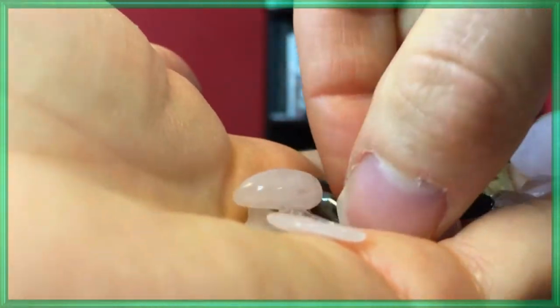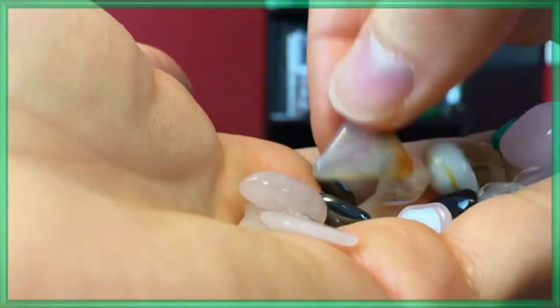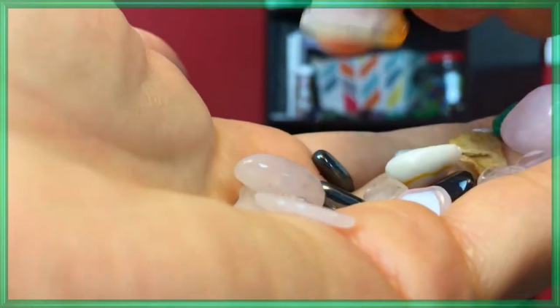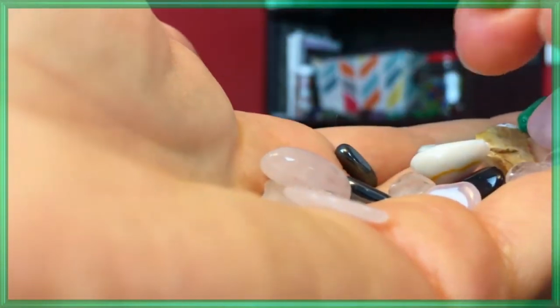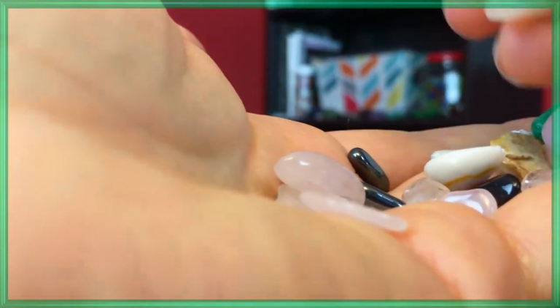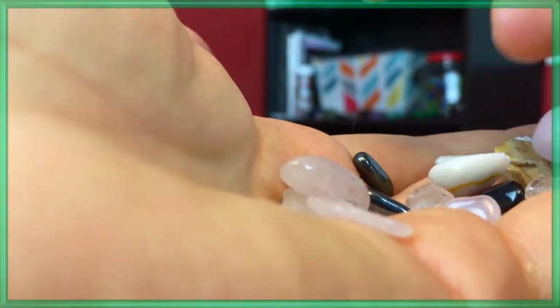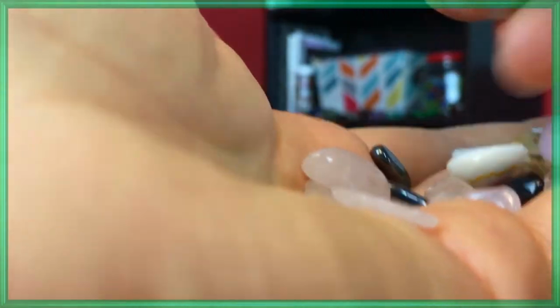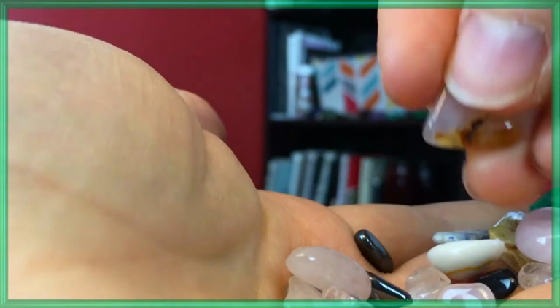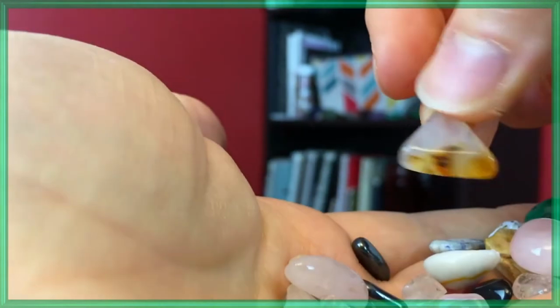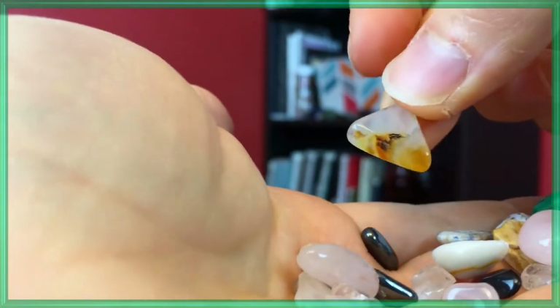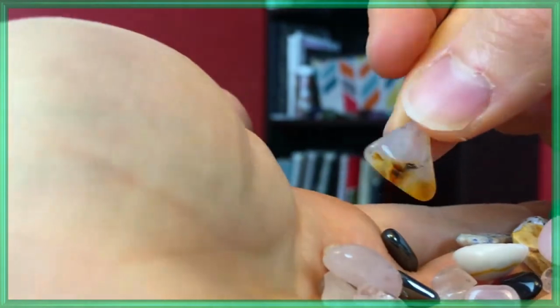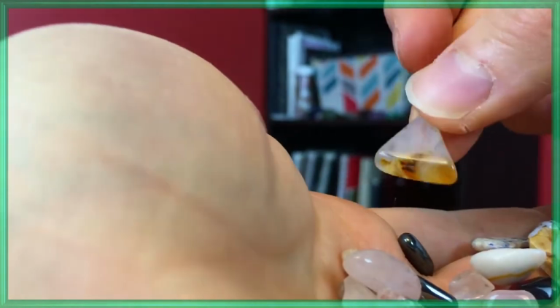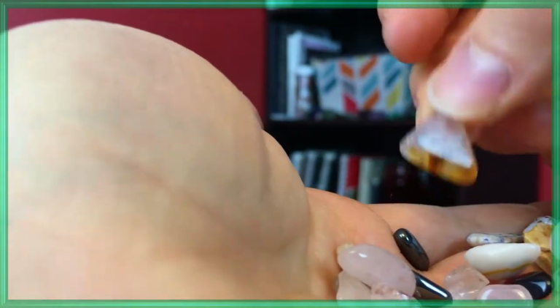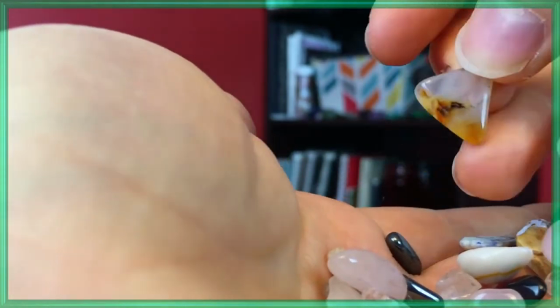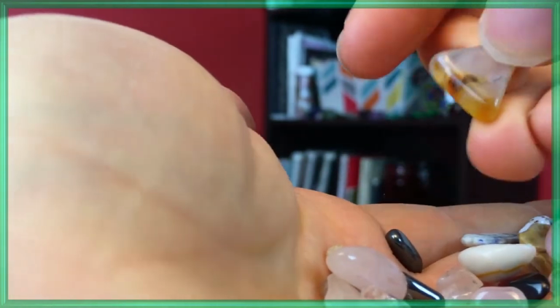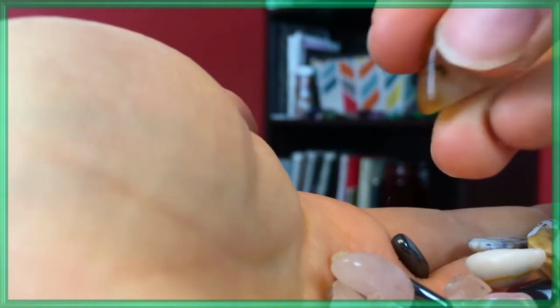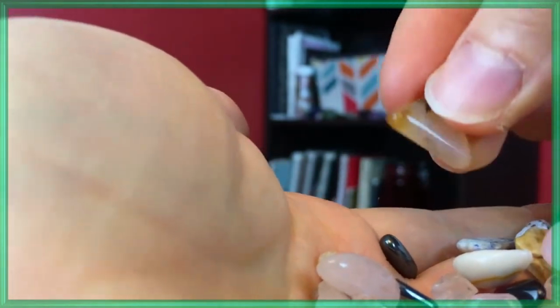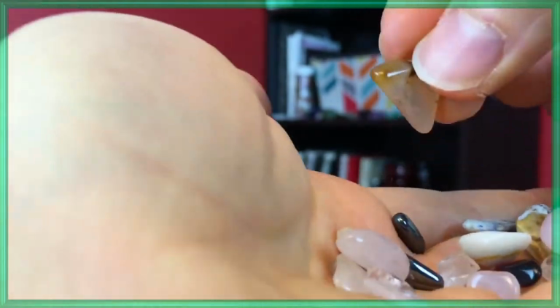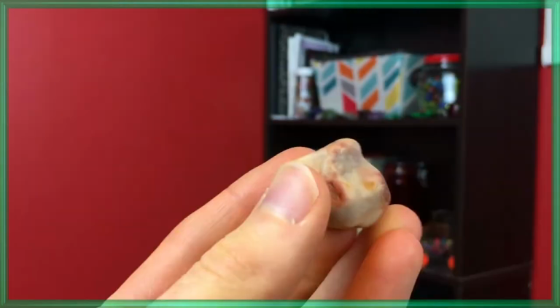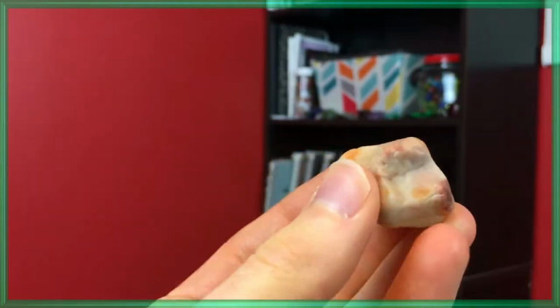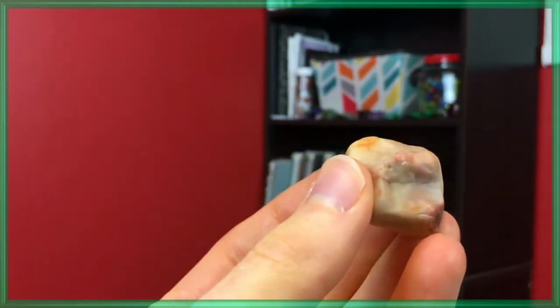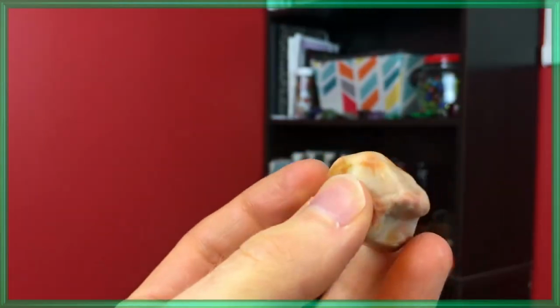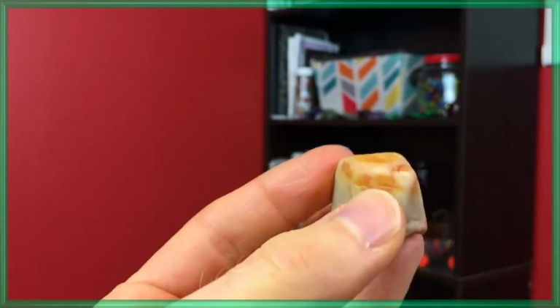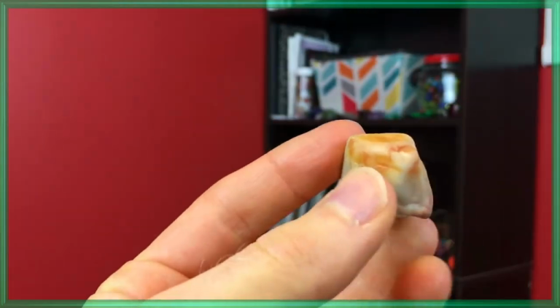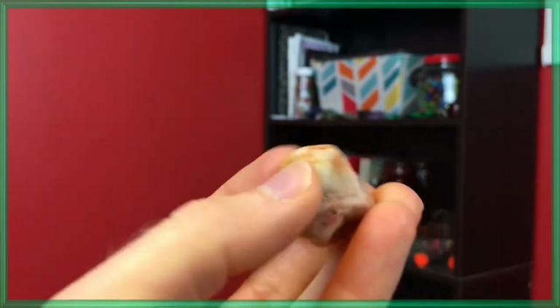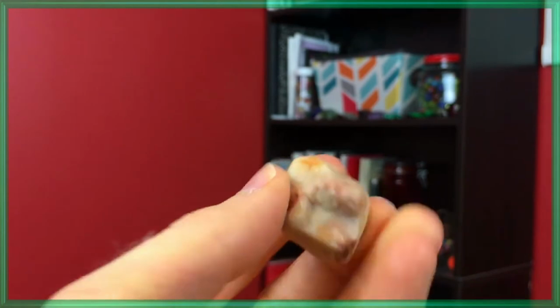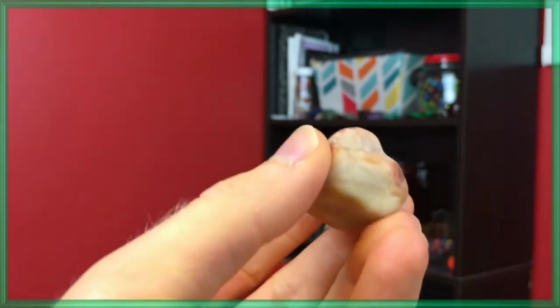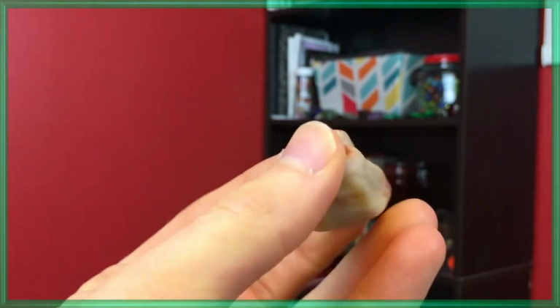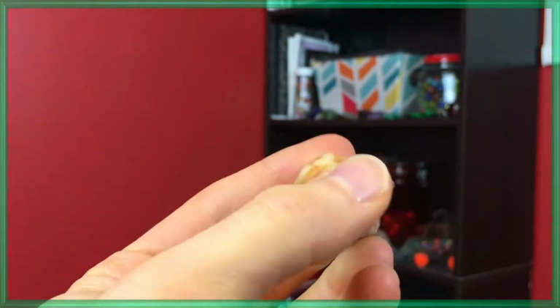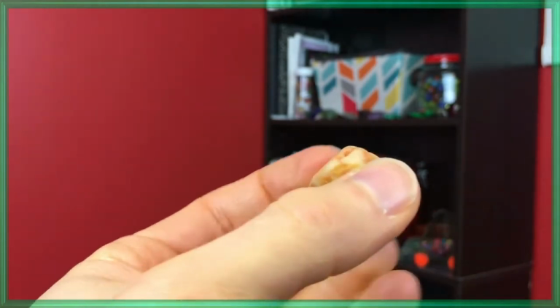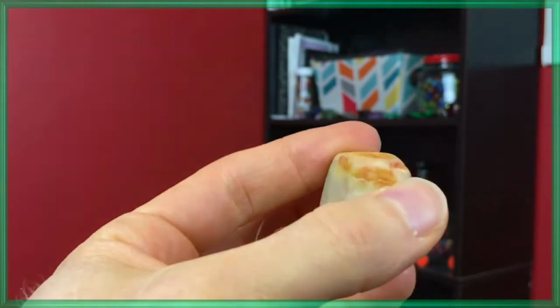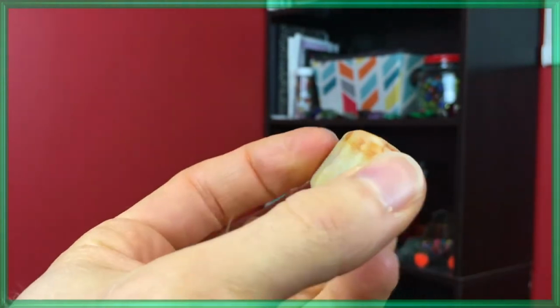Whoa, what's this? That is a really rare slice of pizza rock. And then we have this rock, which is weird looking, right?